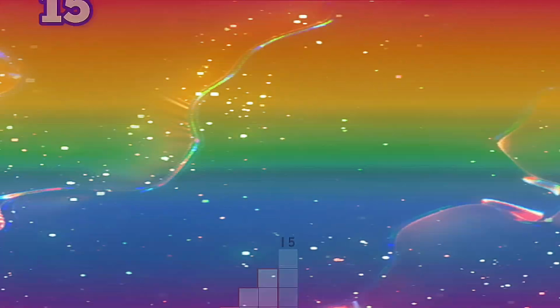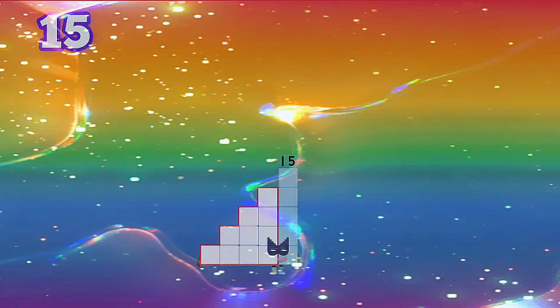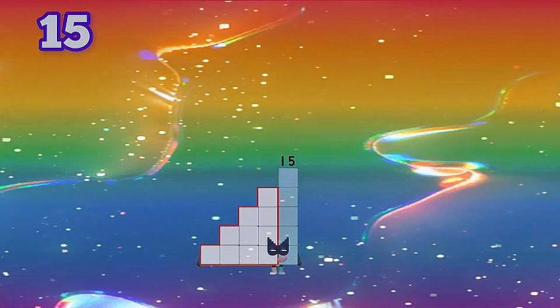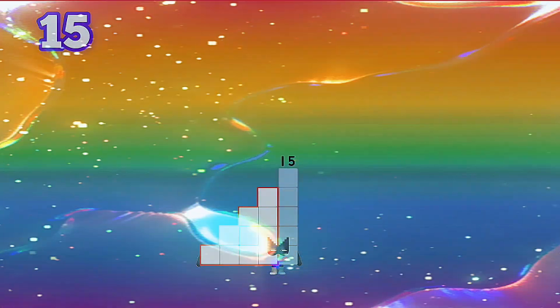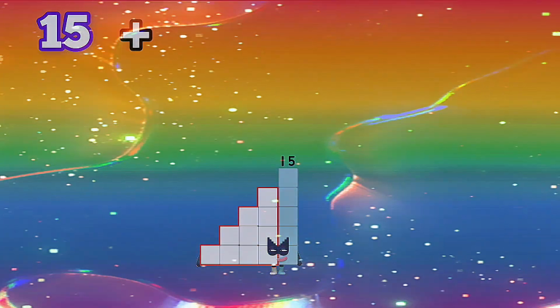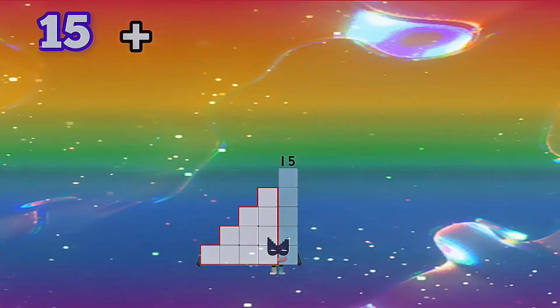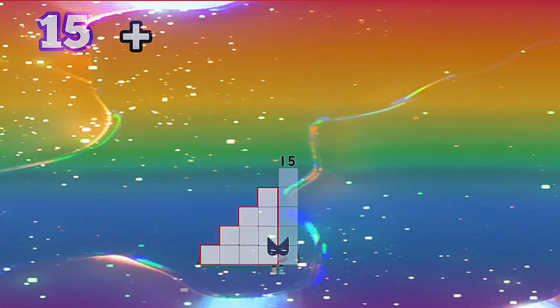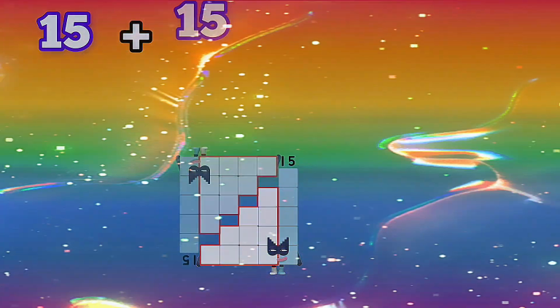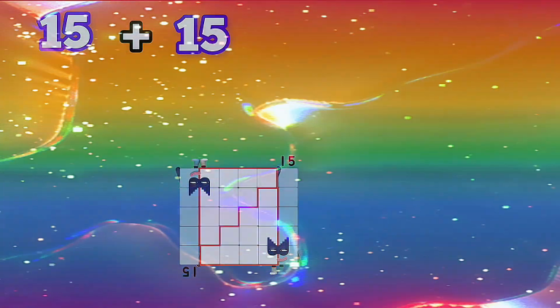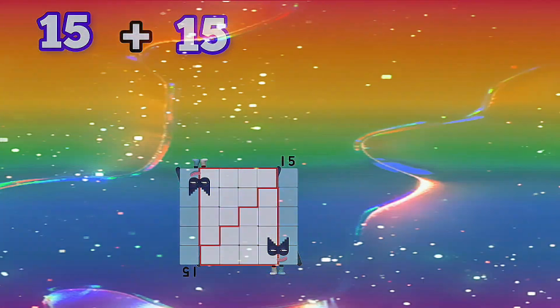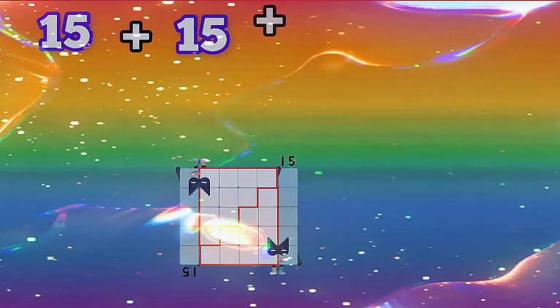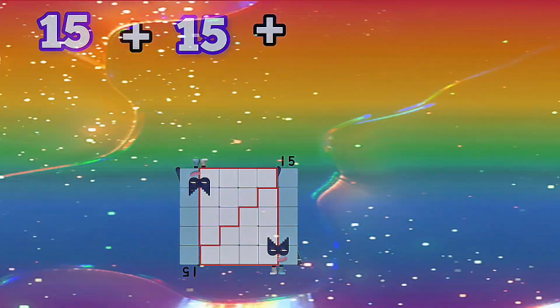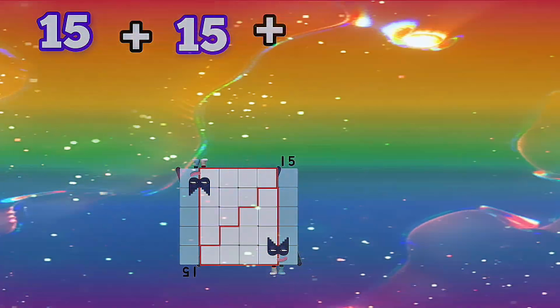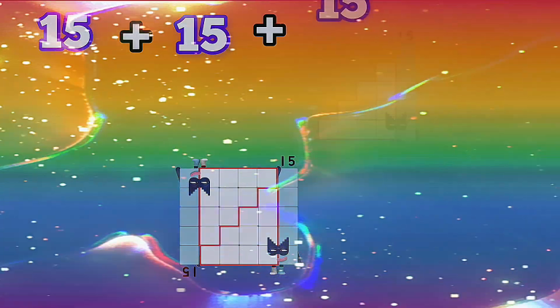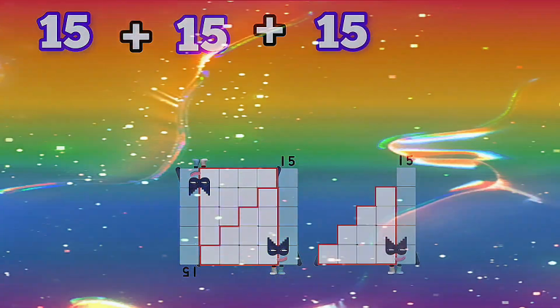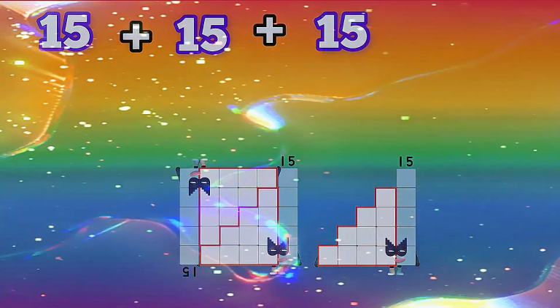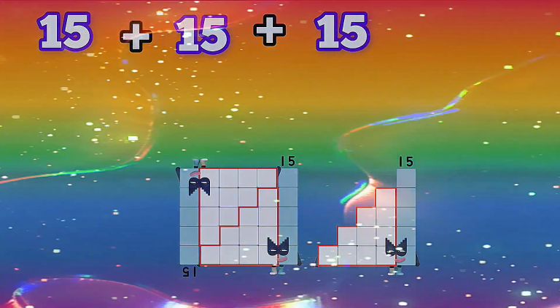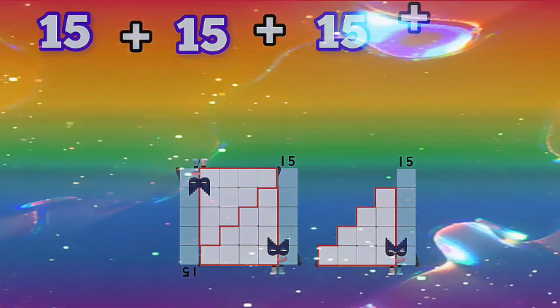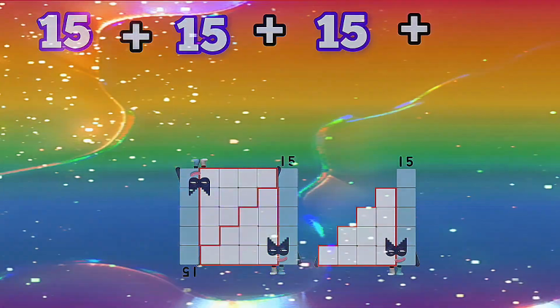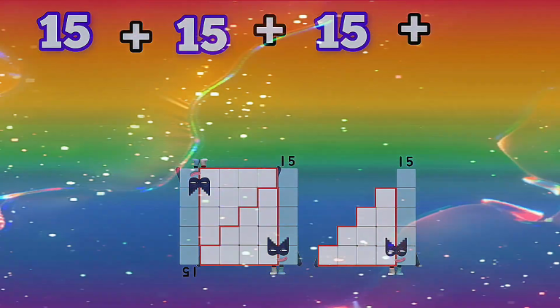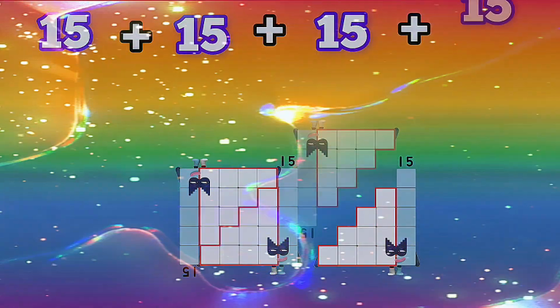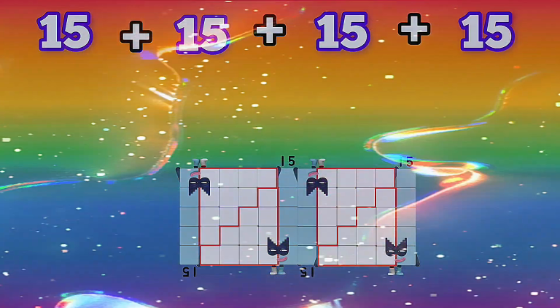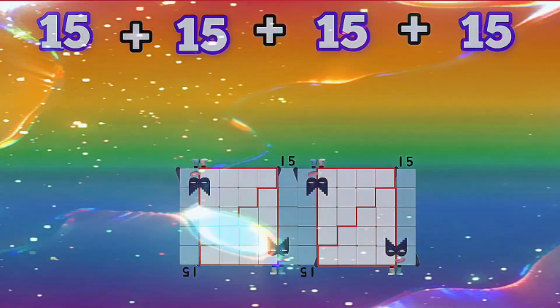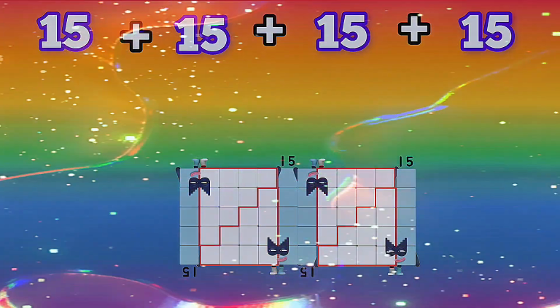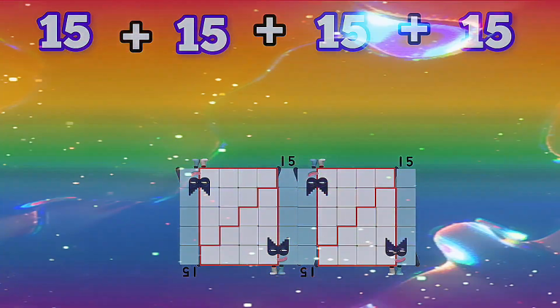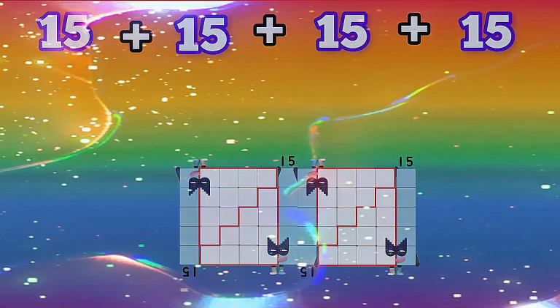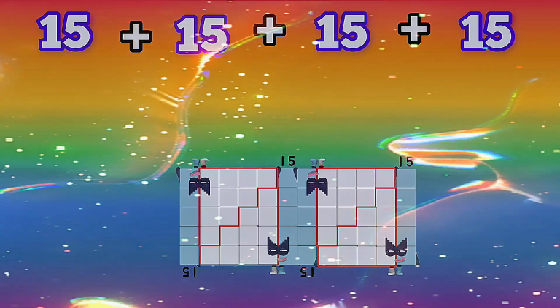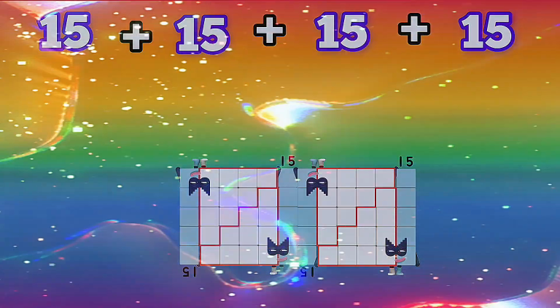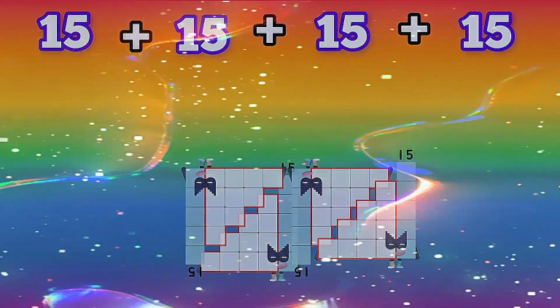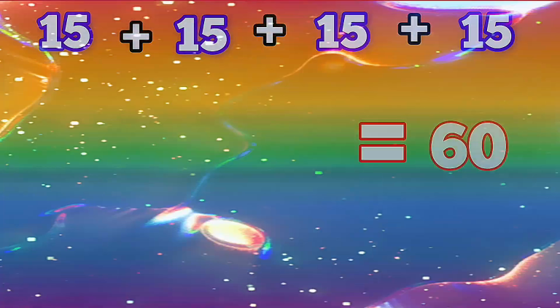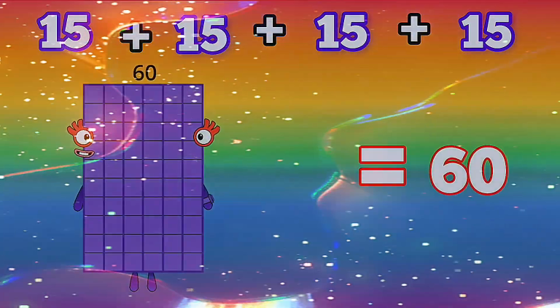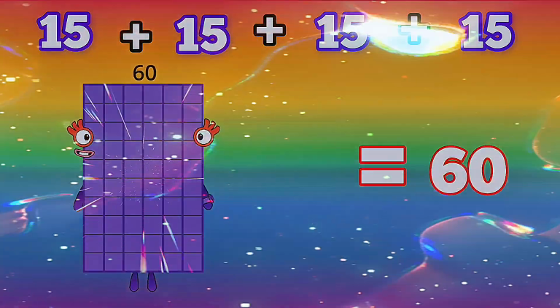15 plus 15 plus 15 plus 15 is equals to 60.